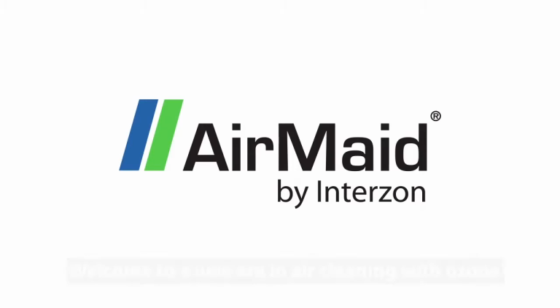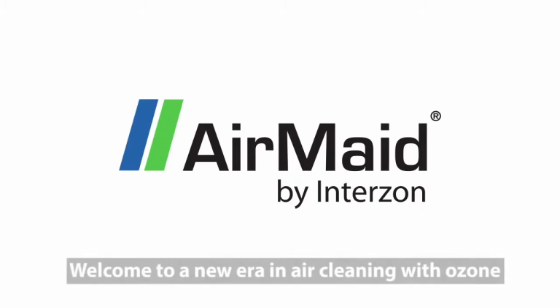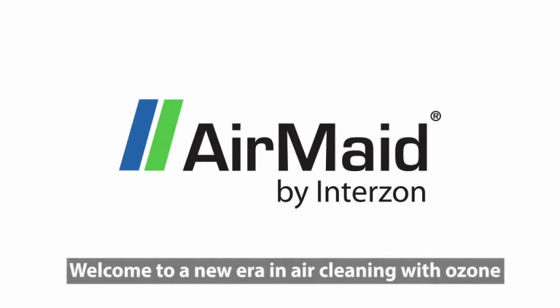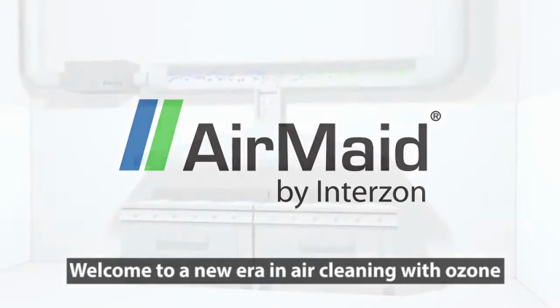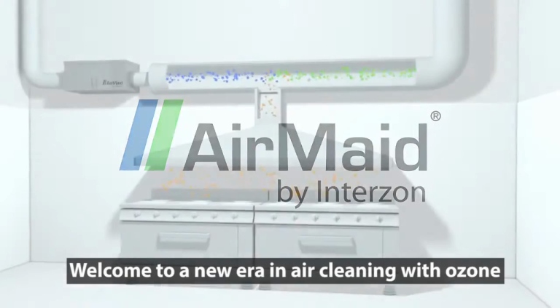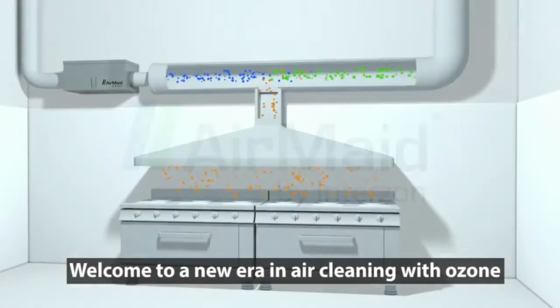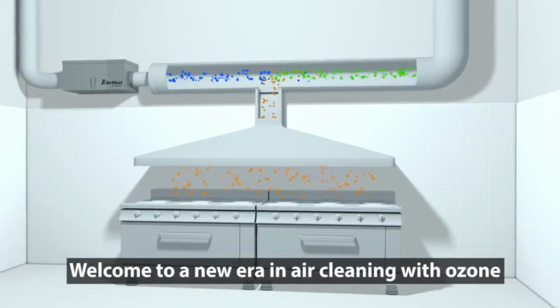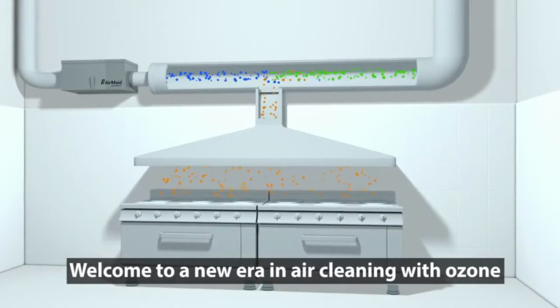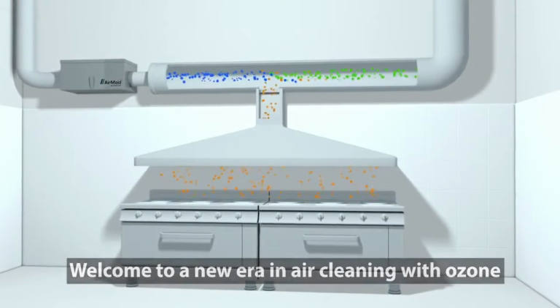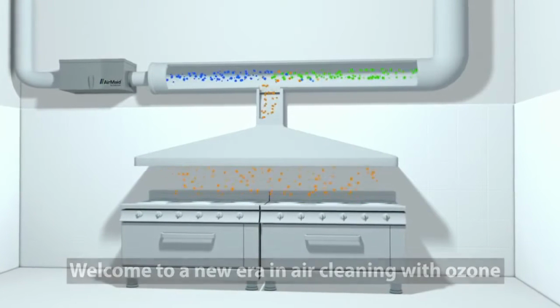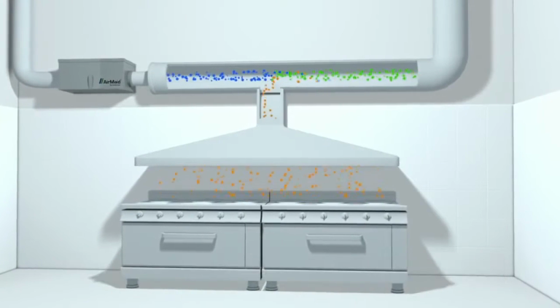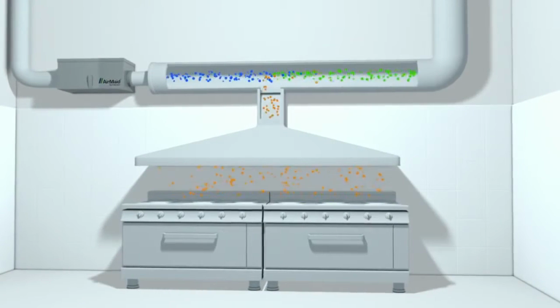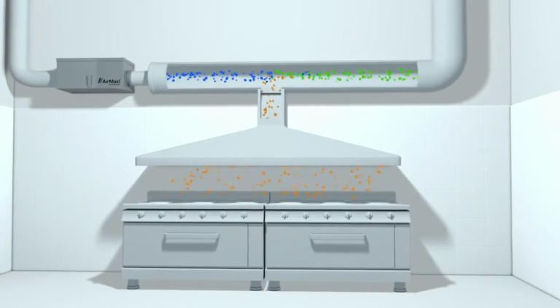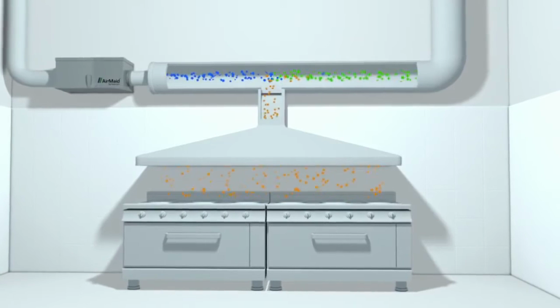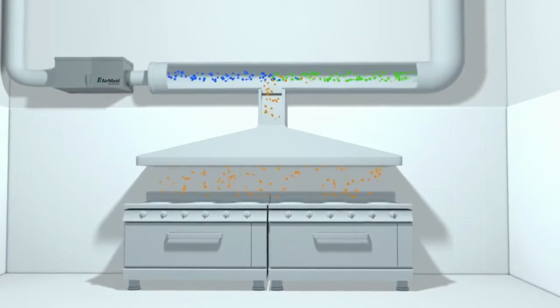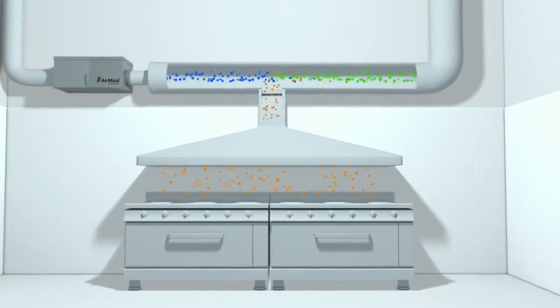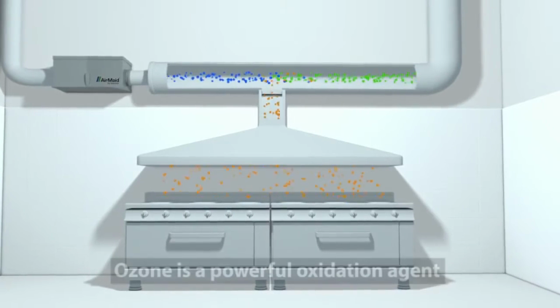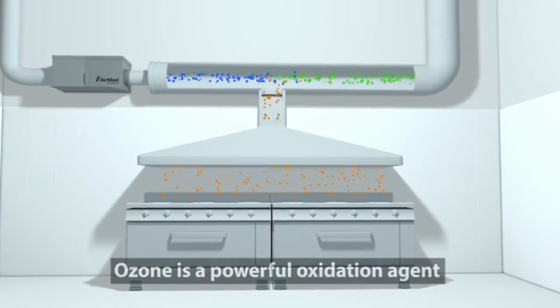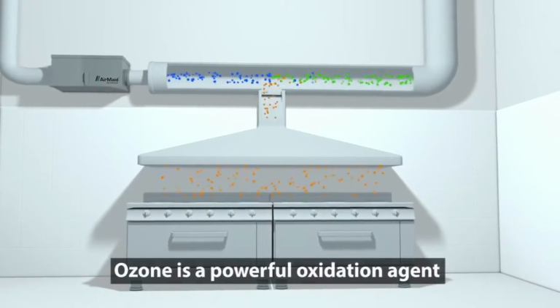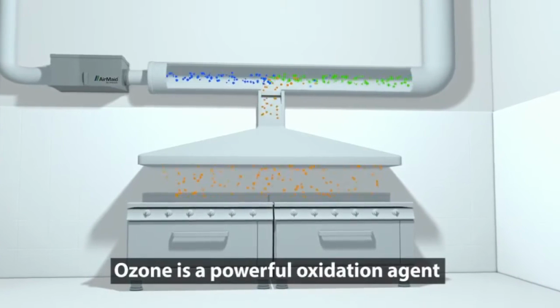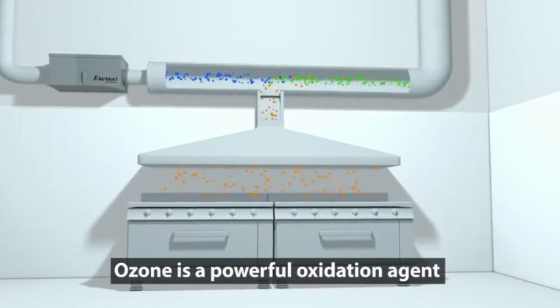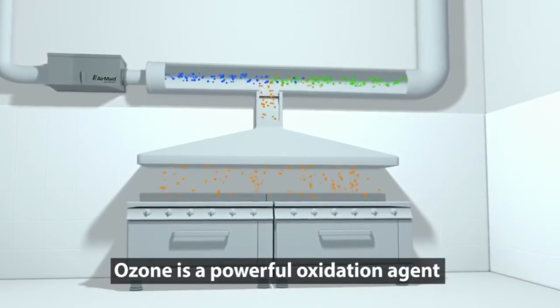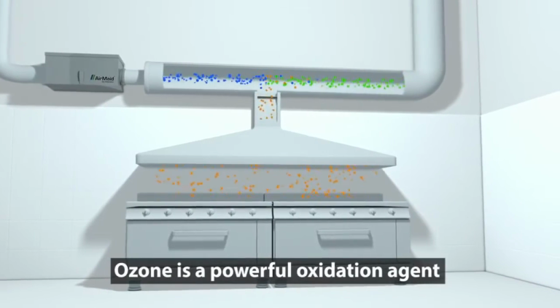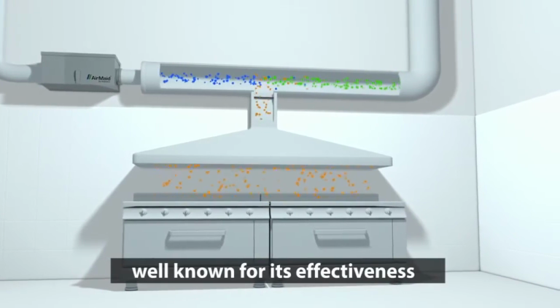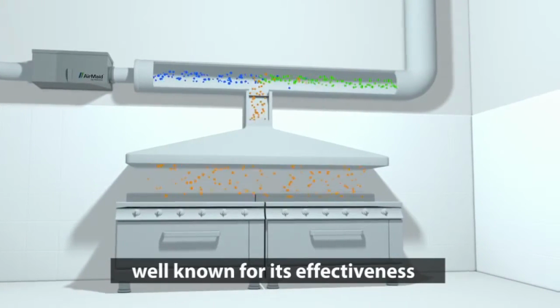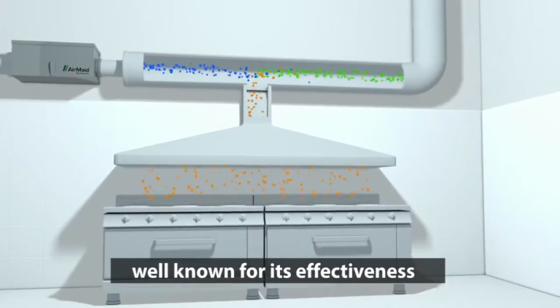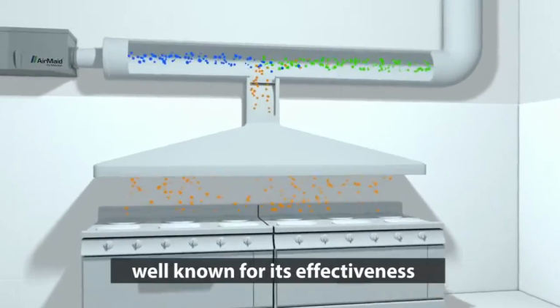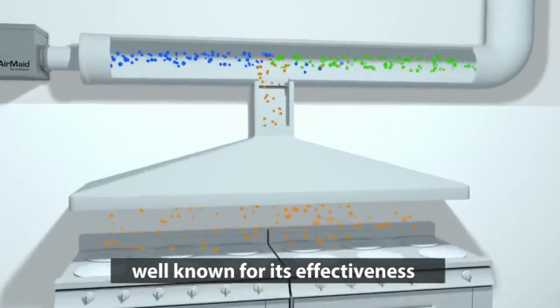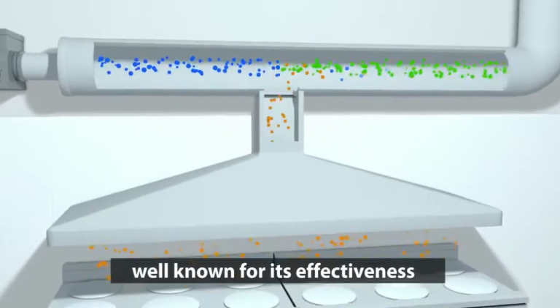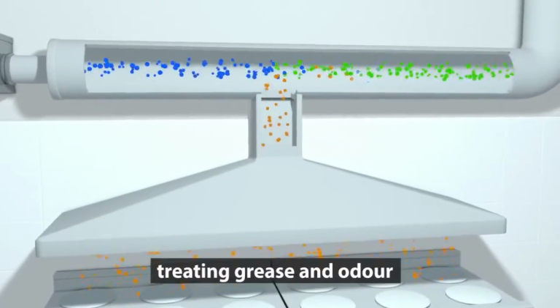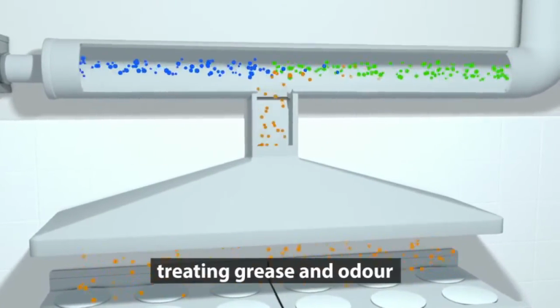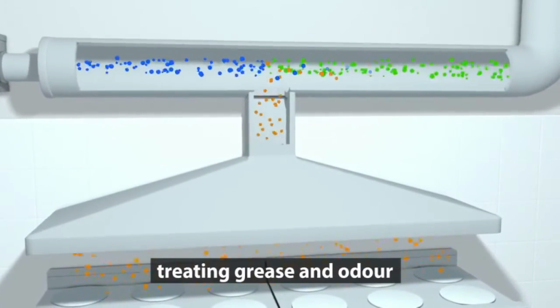Welcome to a new era in air cleaning with Ozone. Ozone is a powerful oxidation agent well known for its effectiveness treating grease and odor.